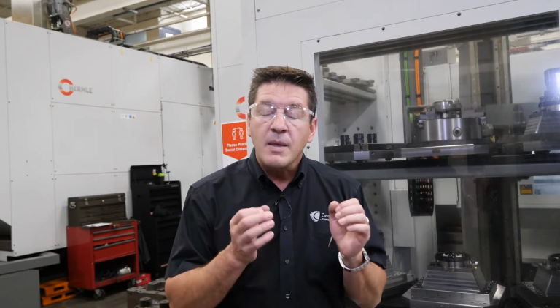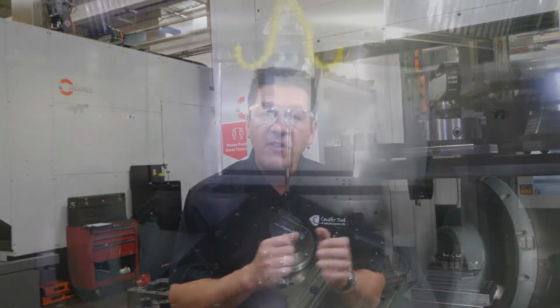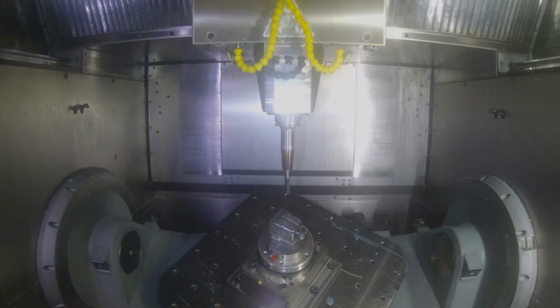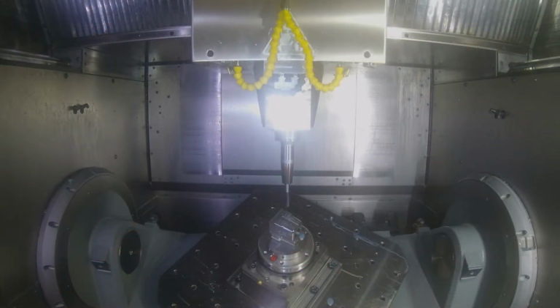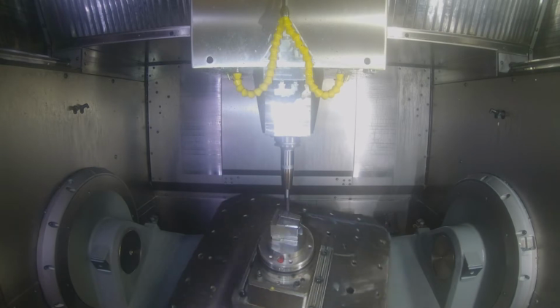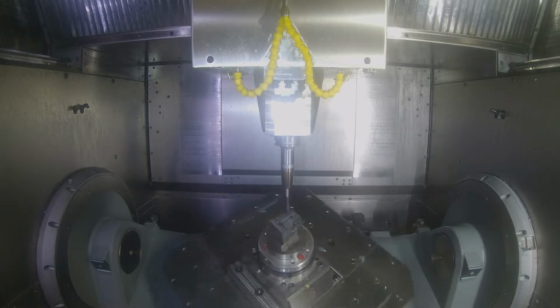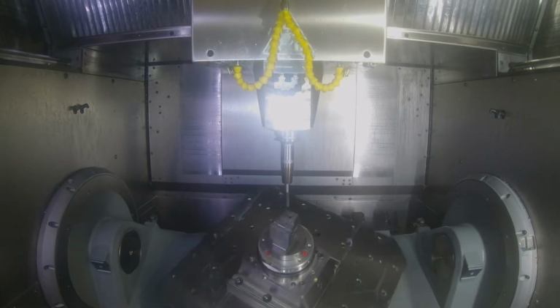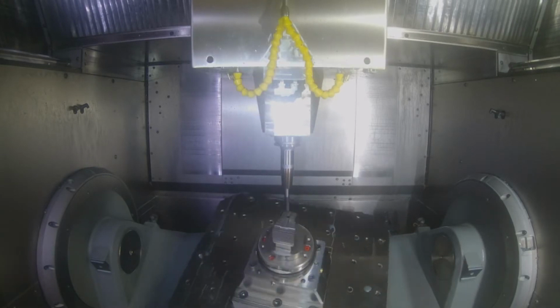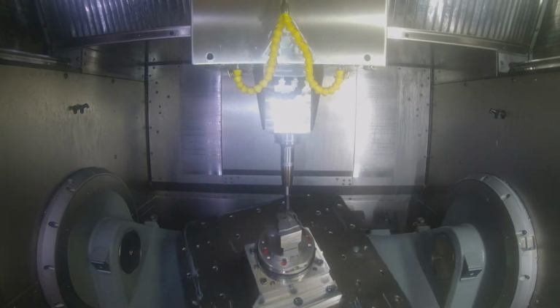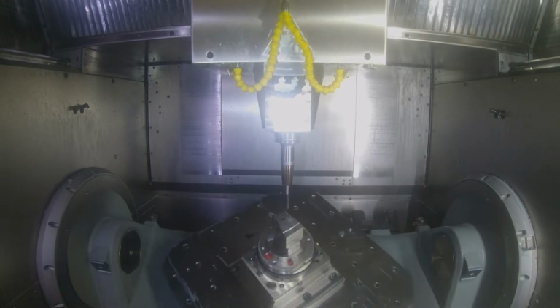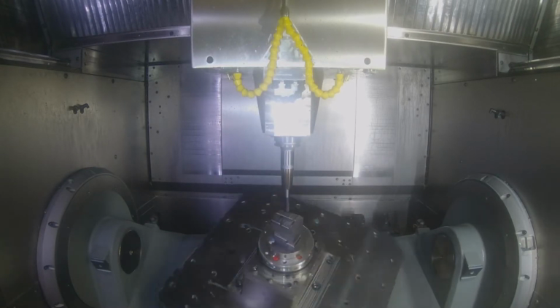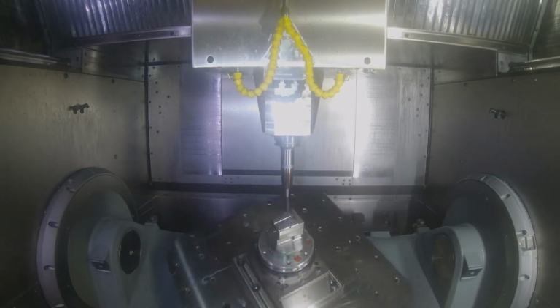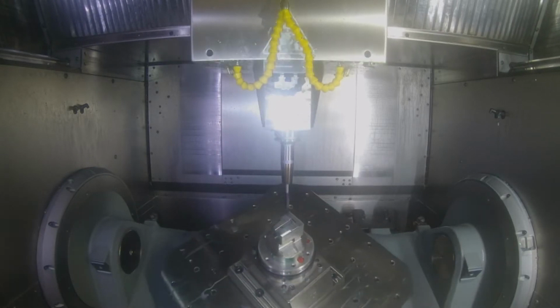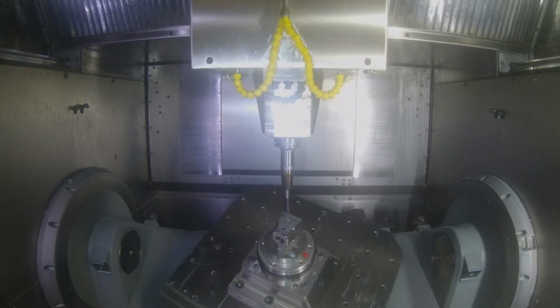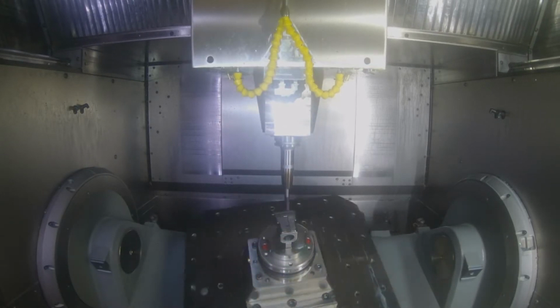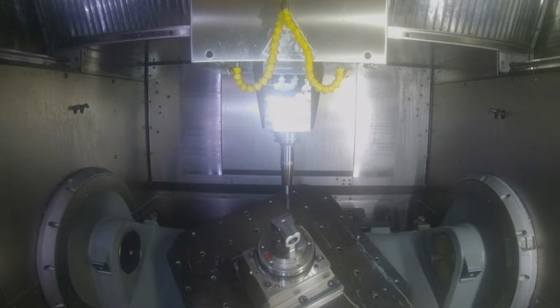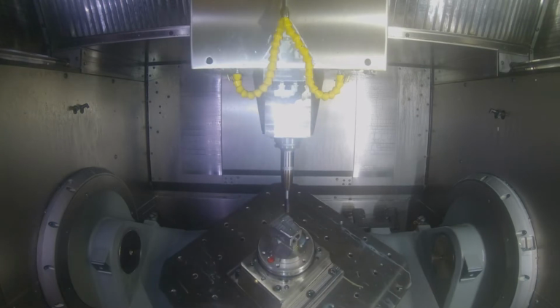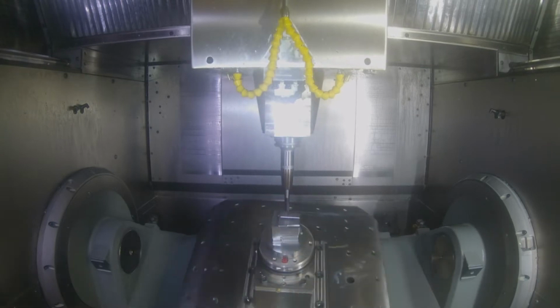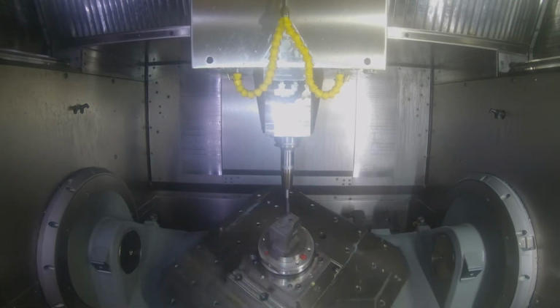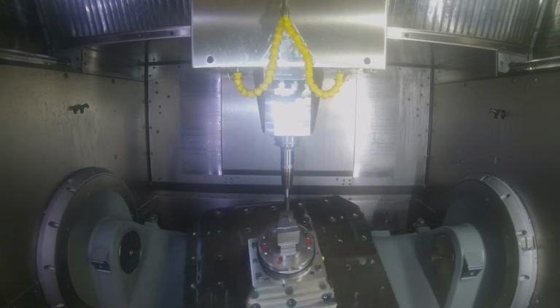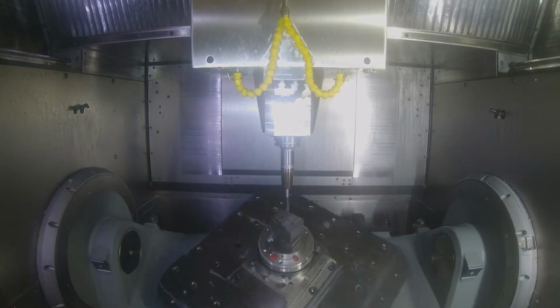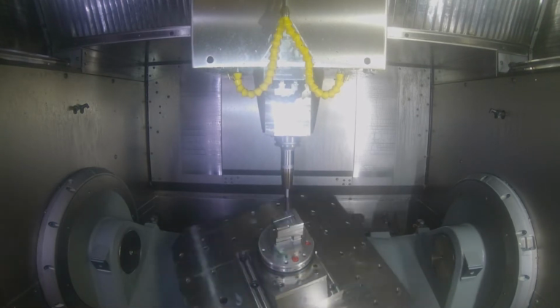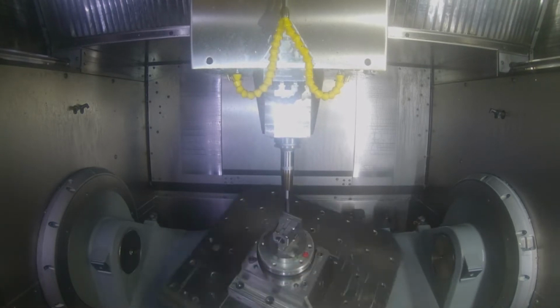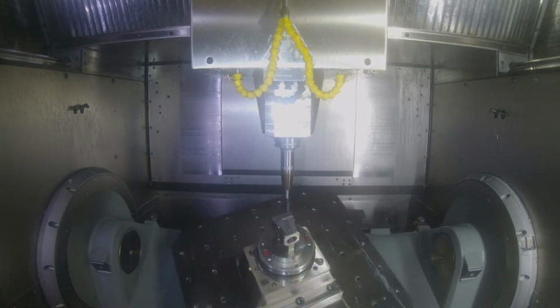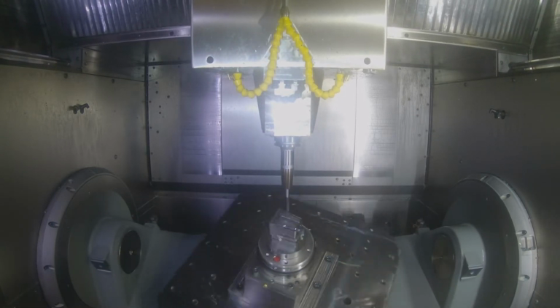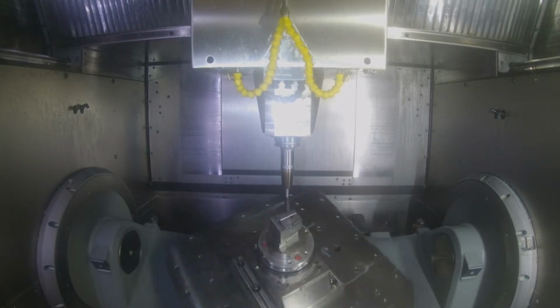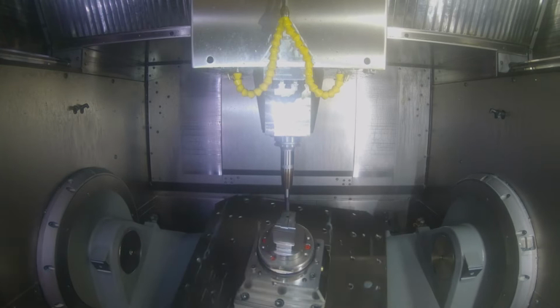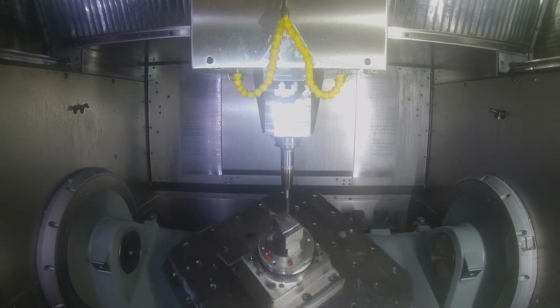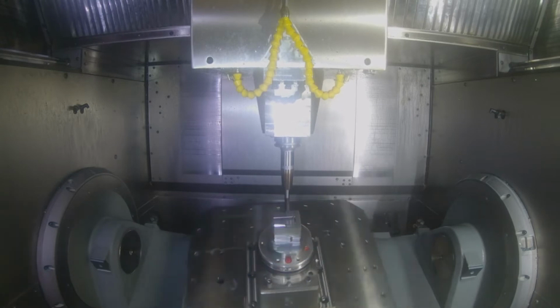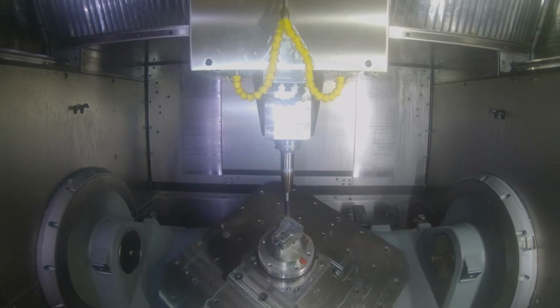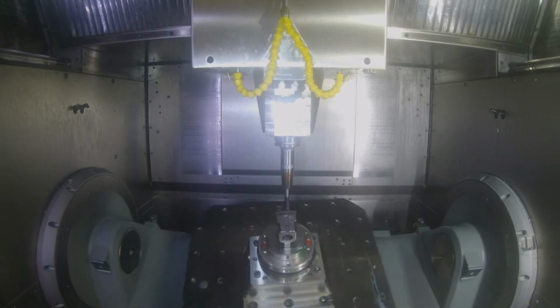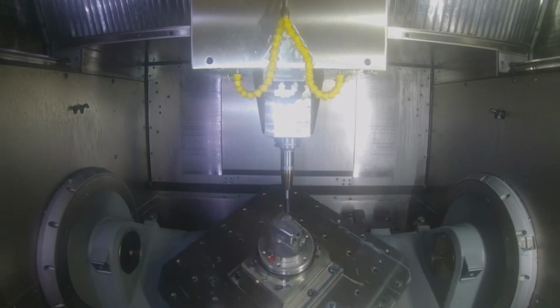The benefit of having a machine like this with all this automation — we're often measured on our utilization. Utilization to me means the tool changer, the coolant through the five-axis: I can rough, semi-finish, drill, engrave. Many, many operations are done on one machine, one setup, one time, fully automated, lights out.